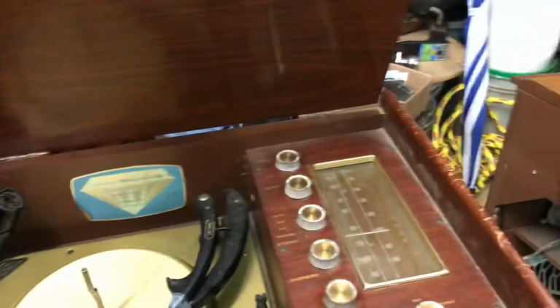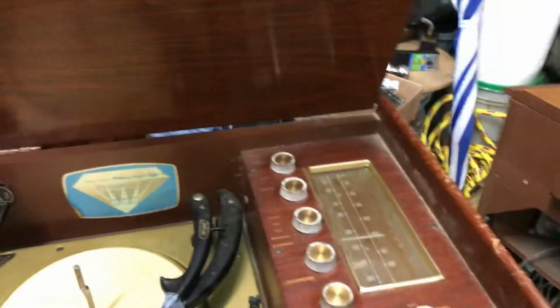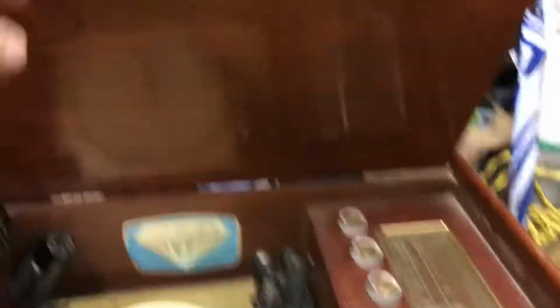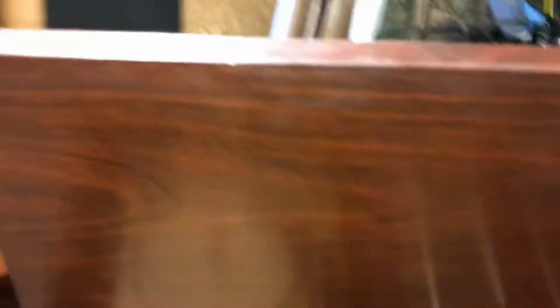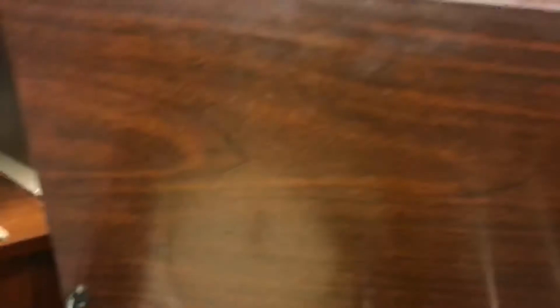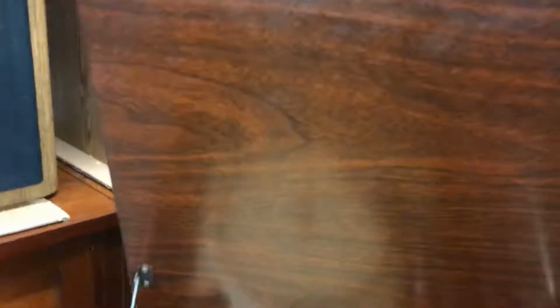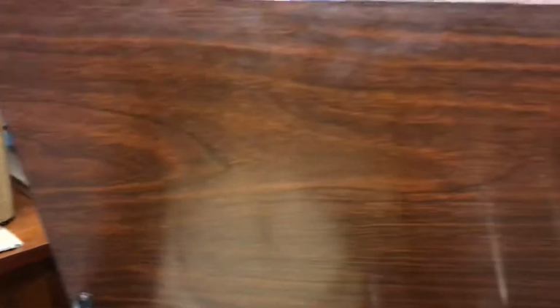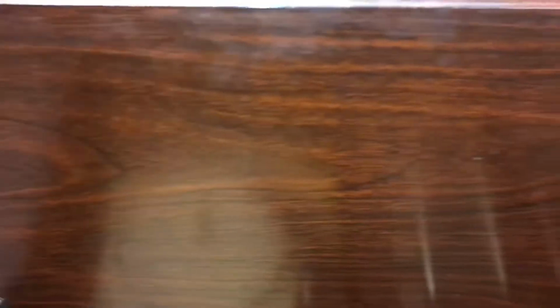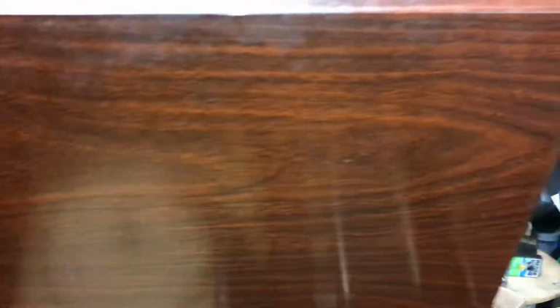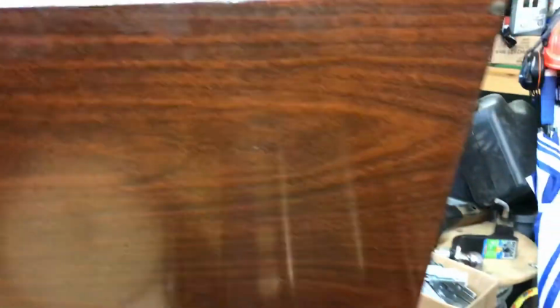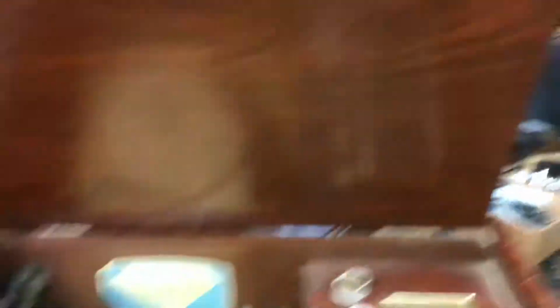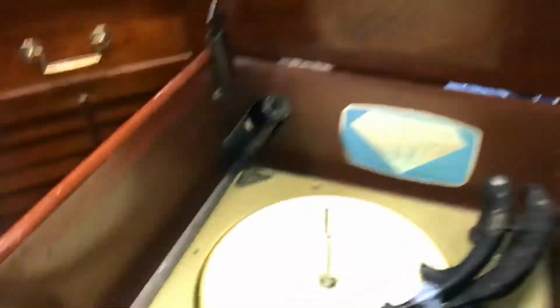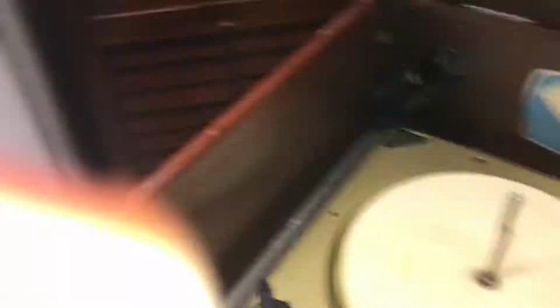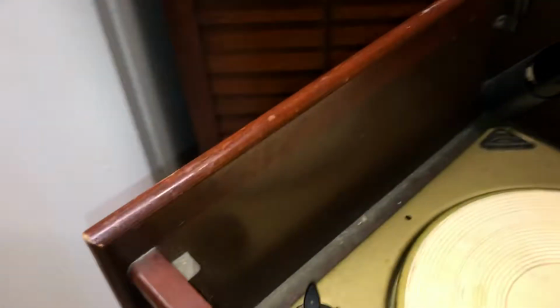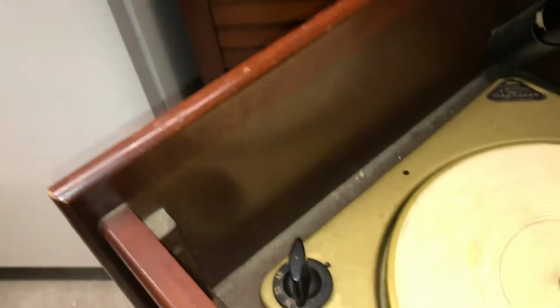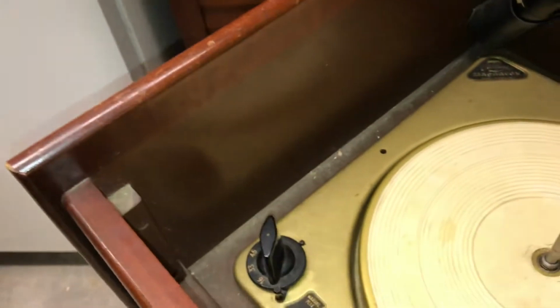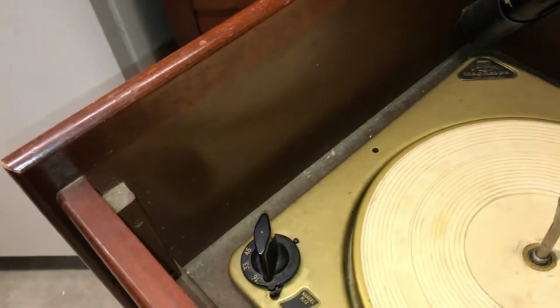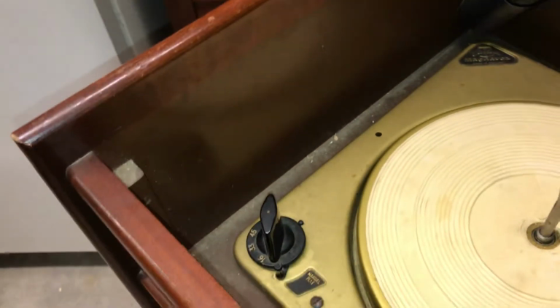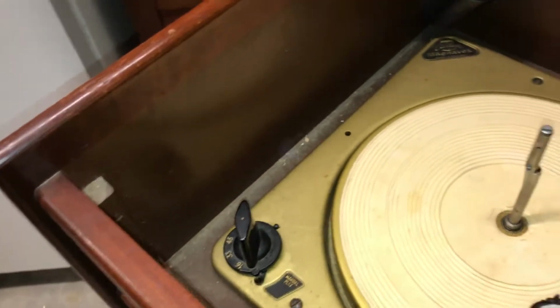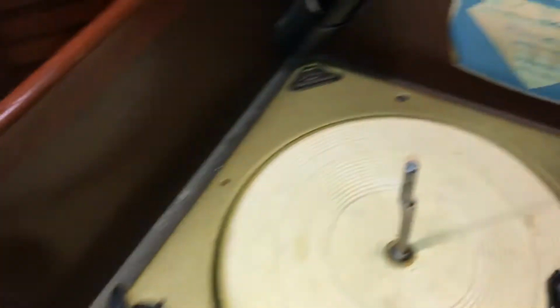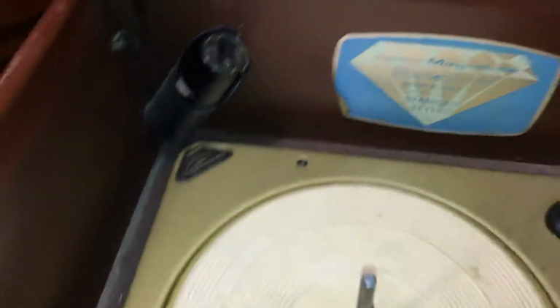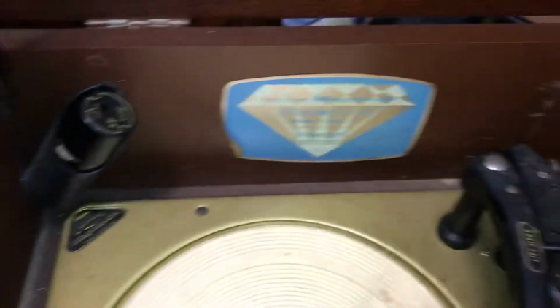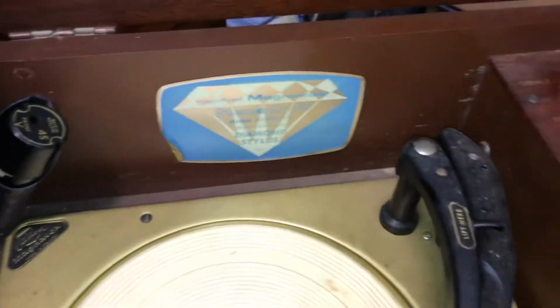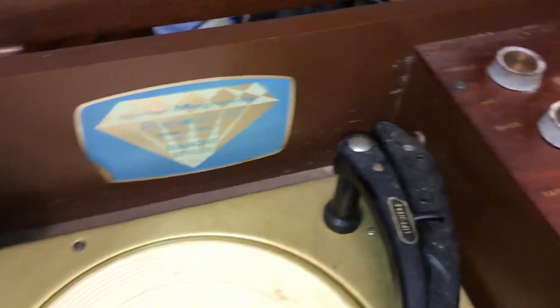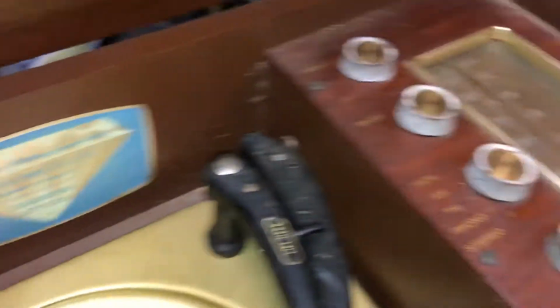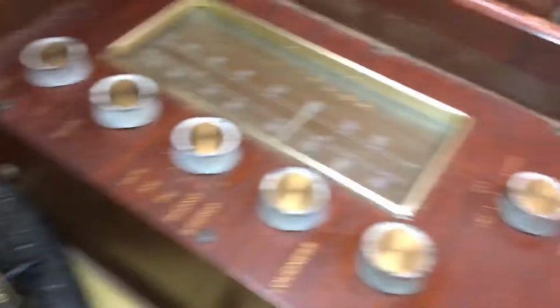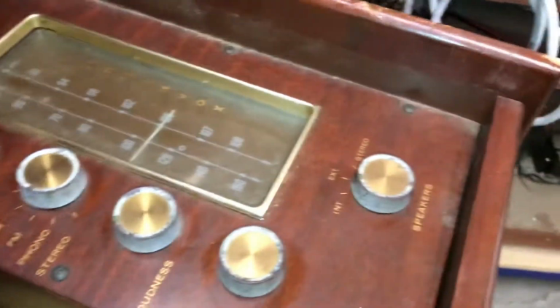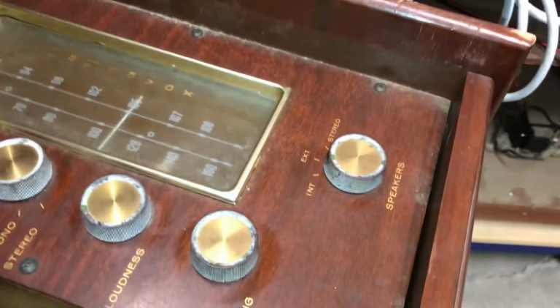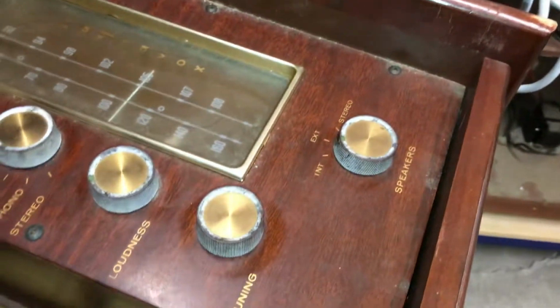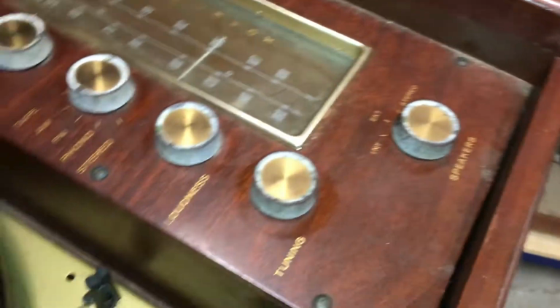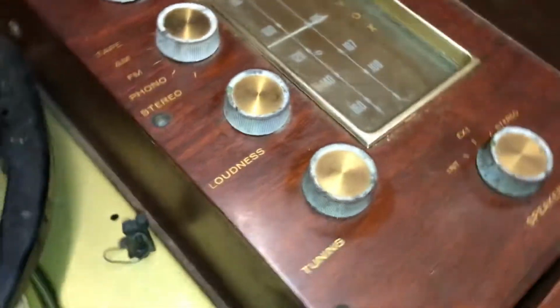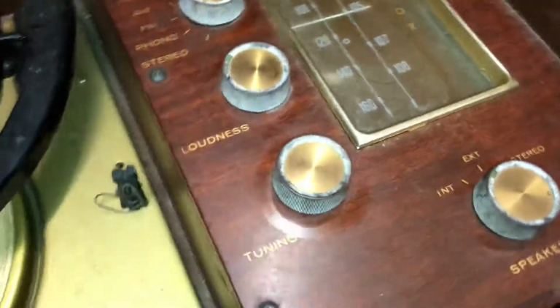The underside of that lid is just fine. Inside of here will of course clean up and be perfect, because these areas don't get abused. All the knobs will clean up just wonderfully.